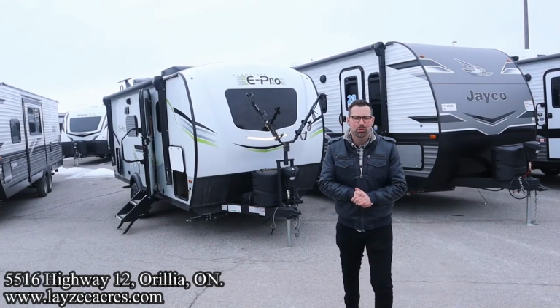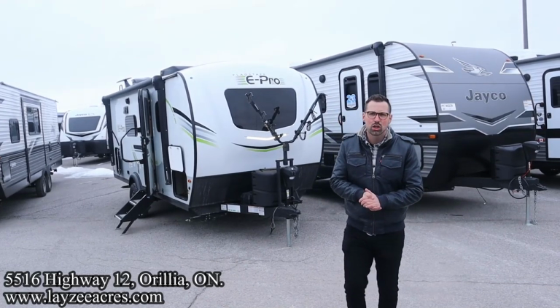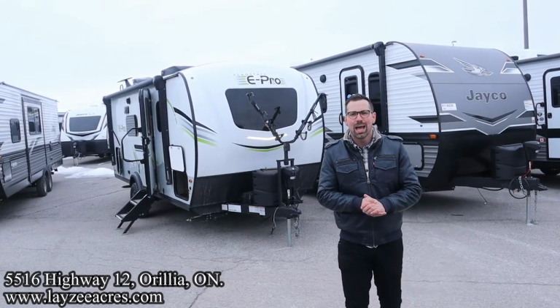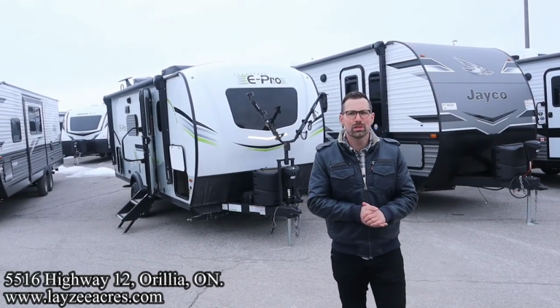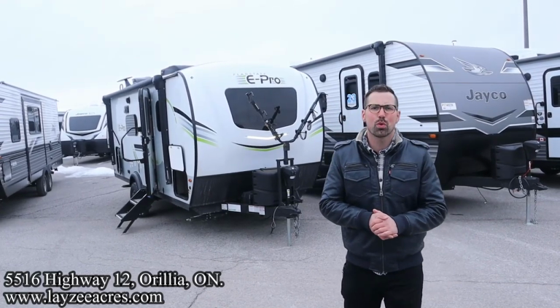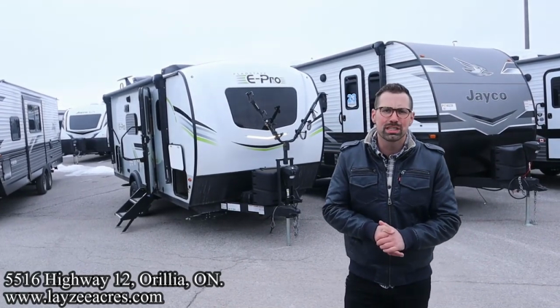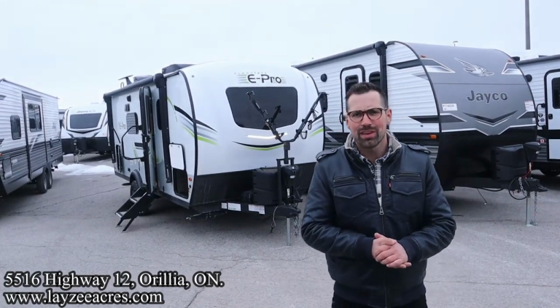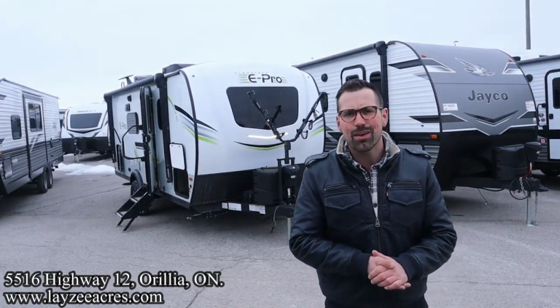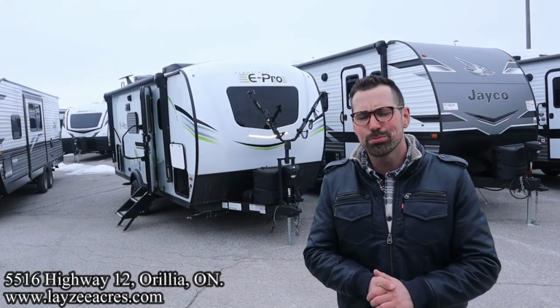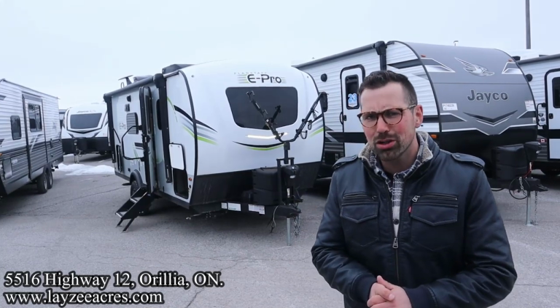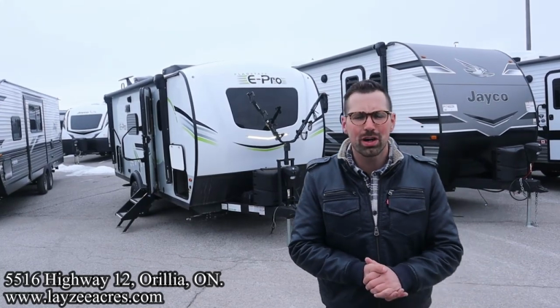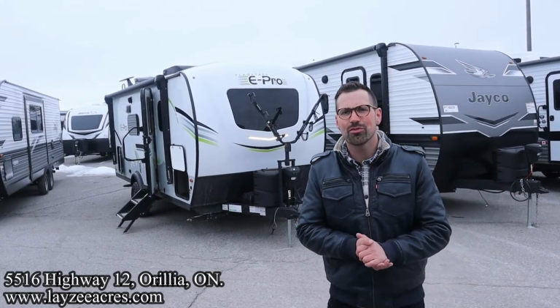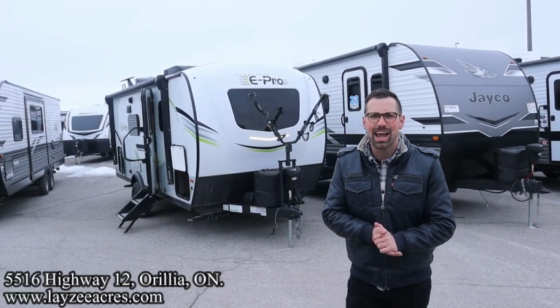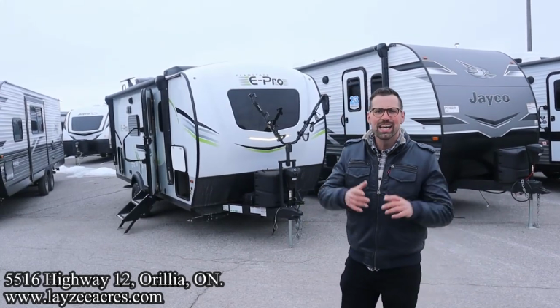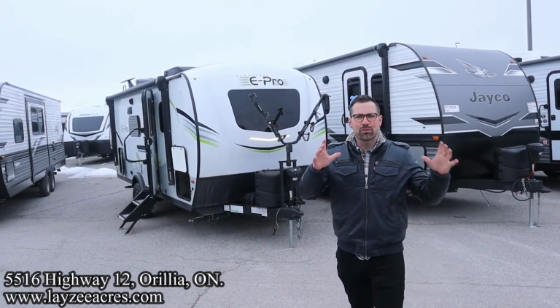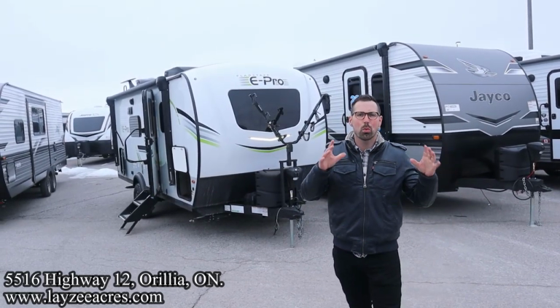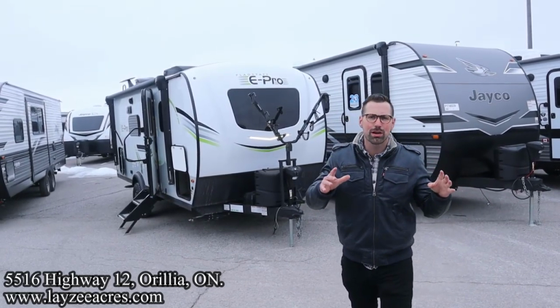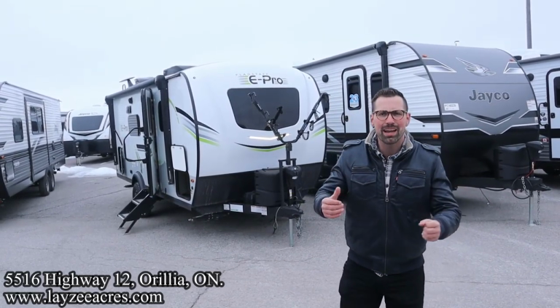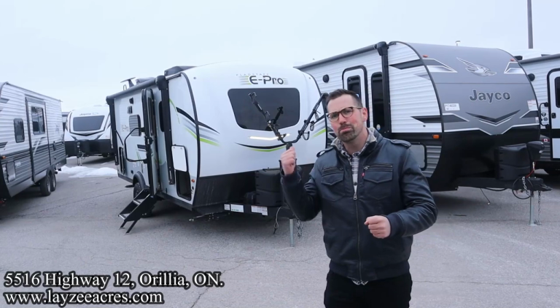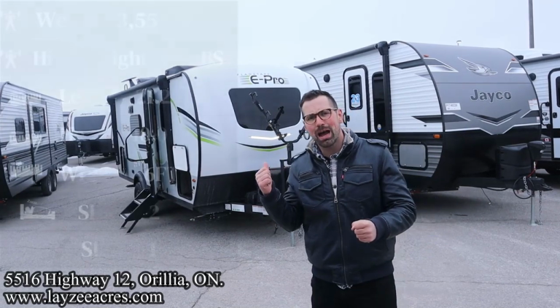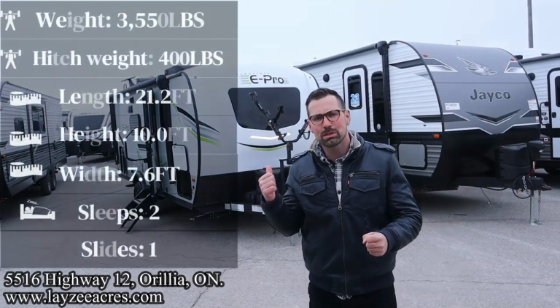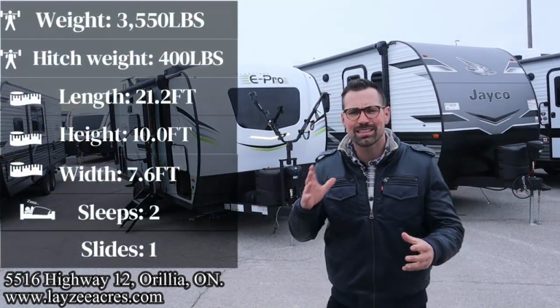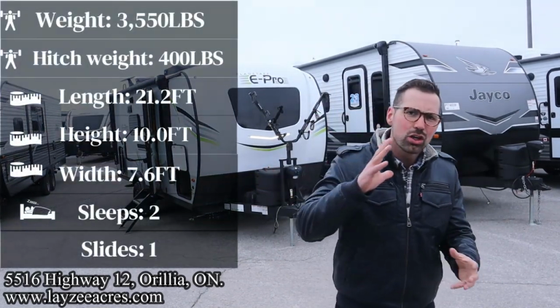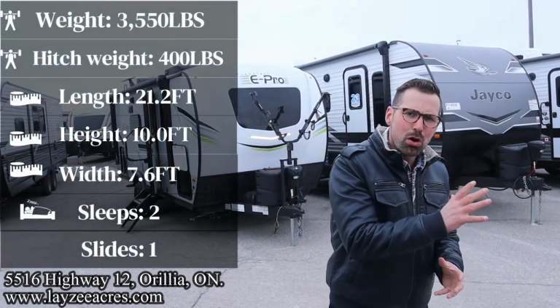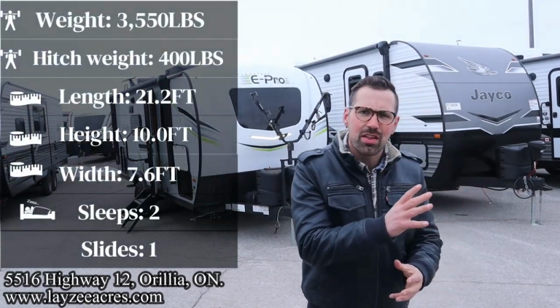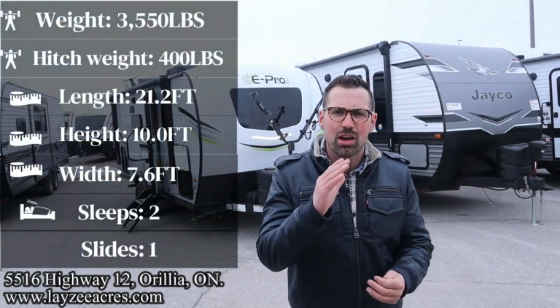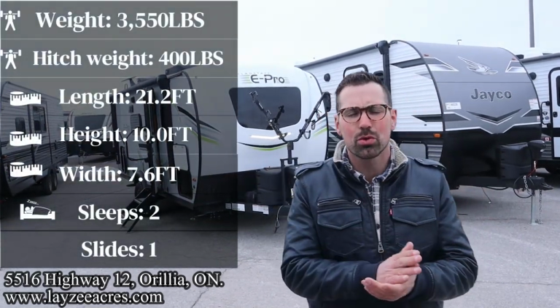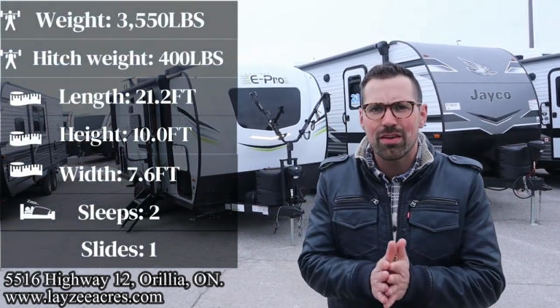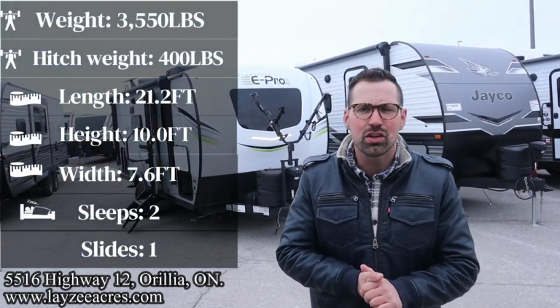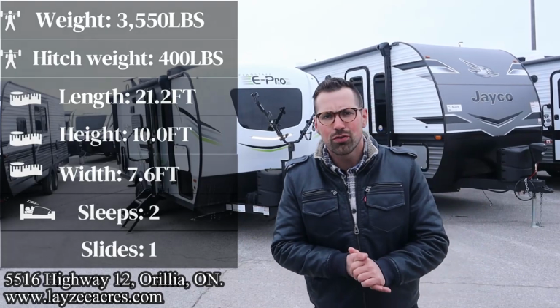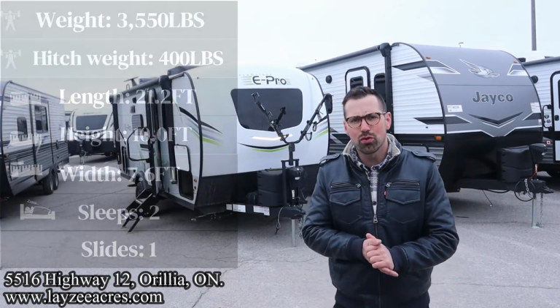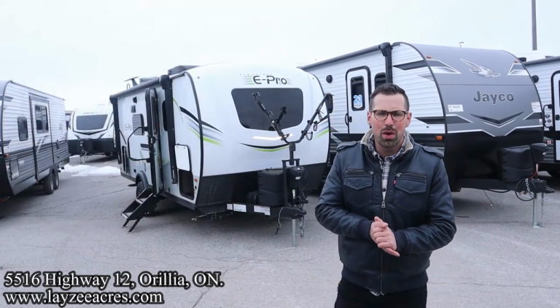Today we're going to take a look at a 2023 Flagstaff E-Pro, model number 20FBS. It's got a front walk-around bed, a big bathroom at the back side, and a small slide on the side, weighing 3,550 pounds overall.